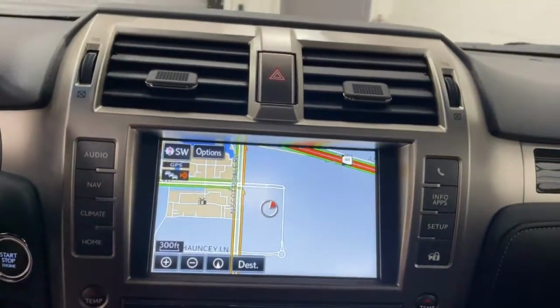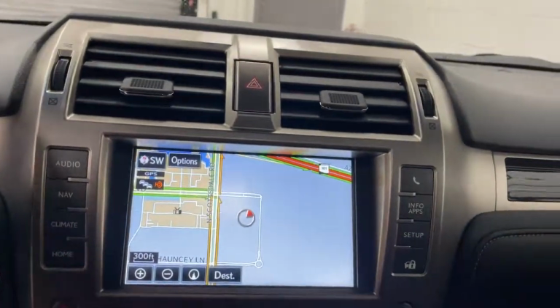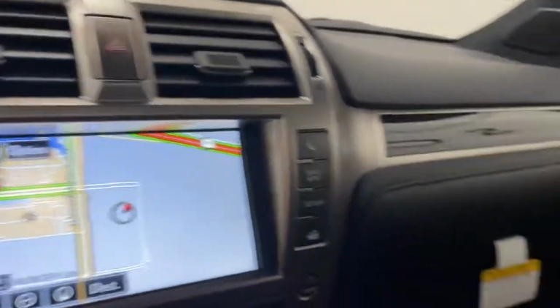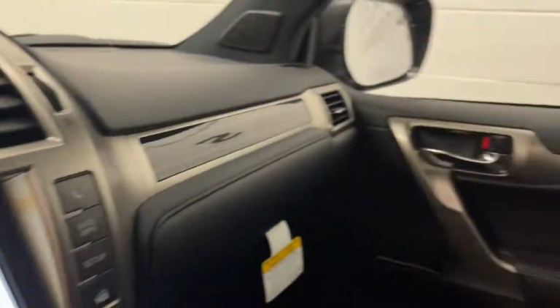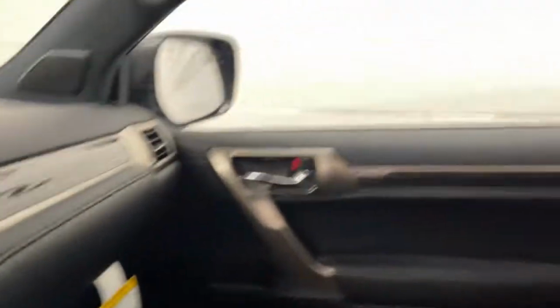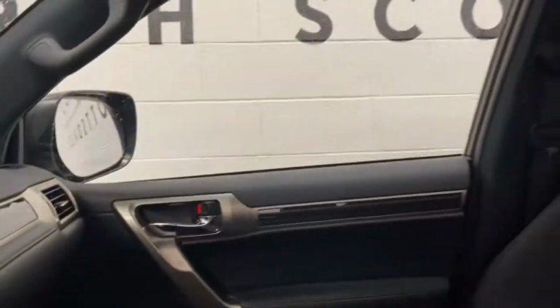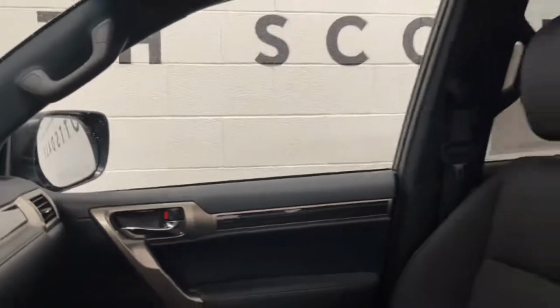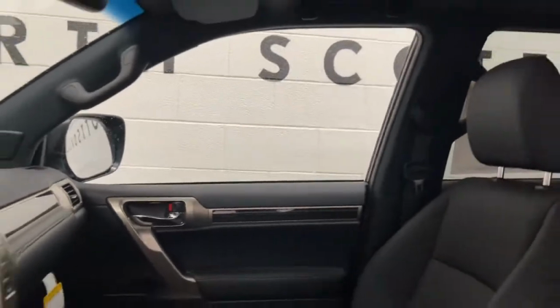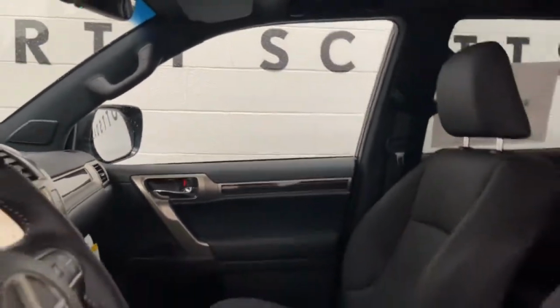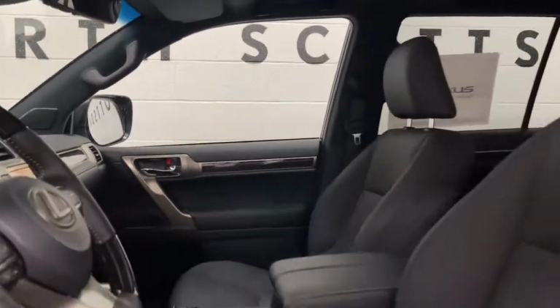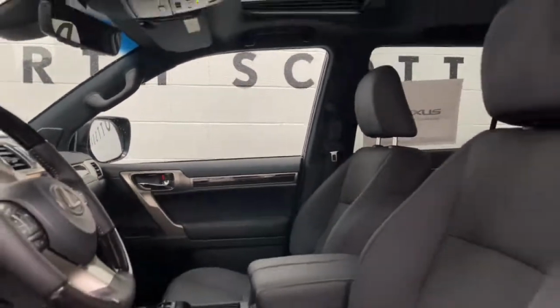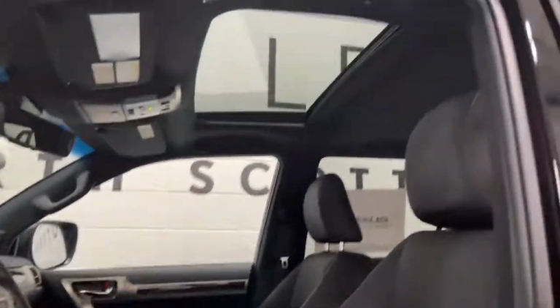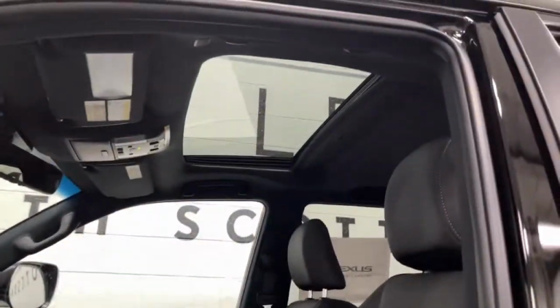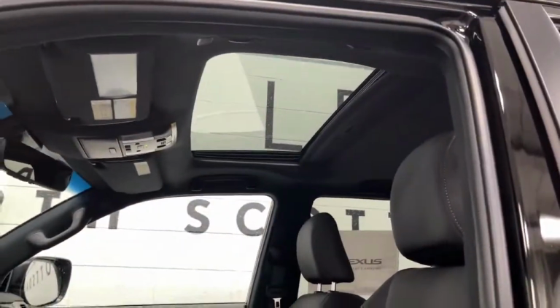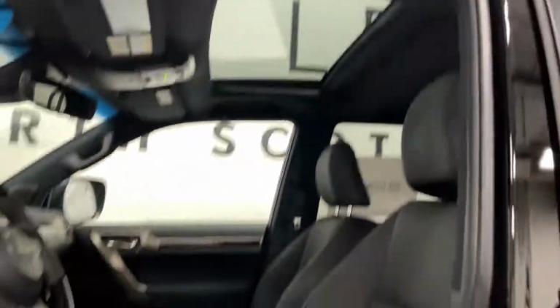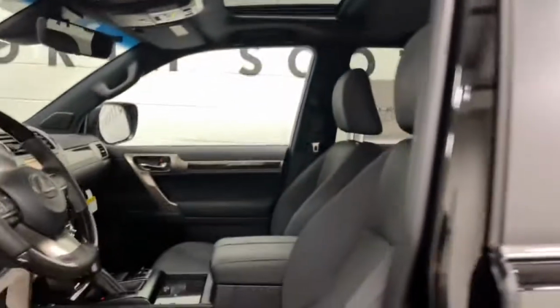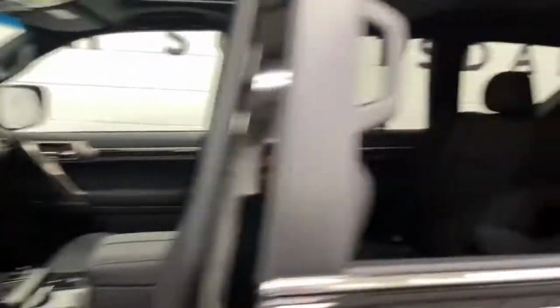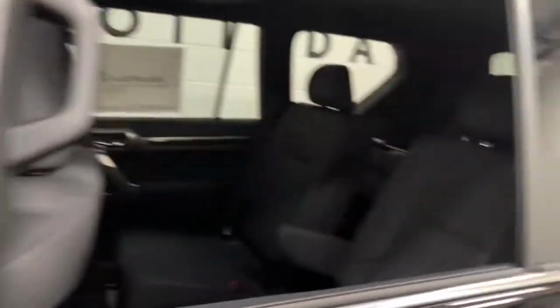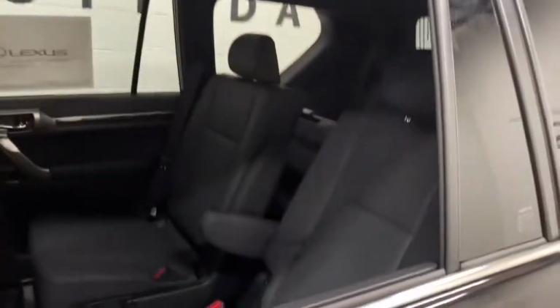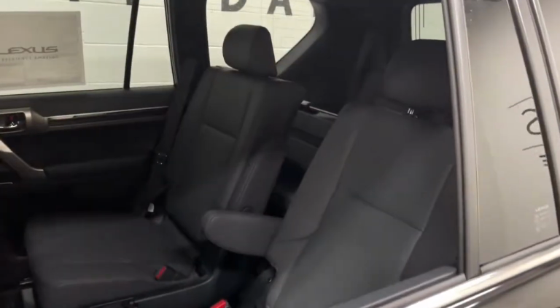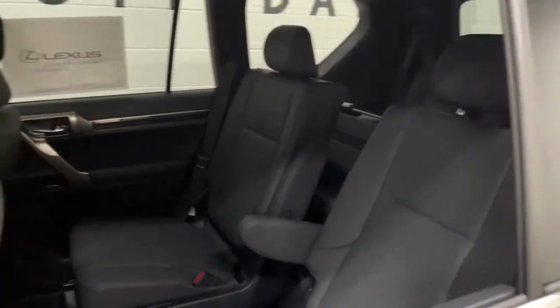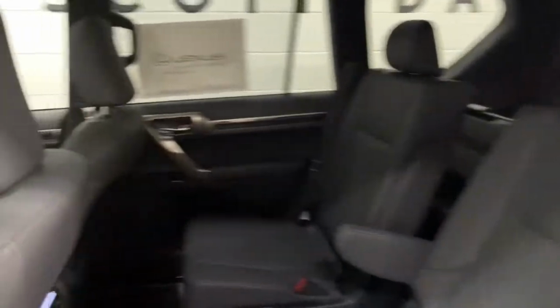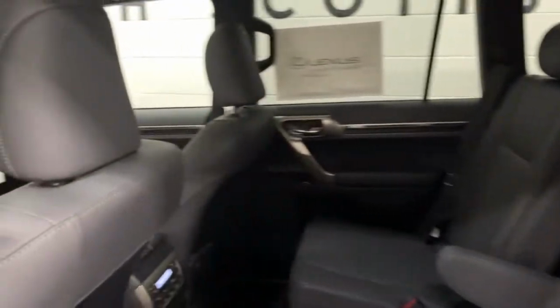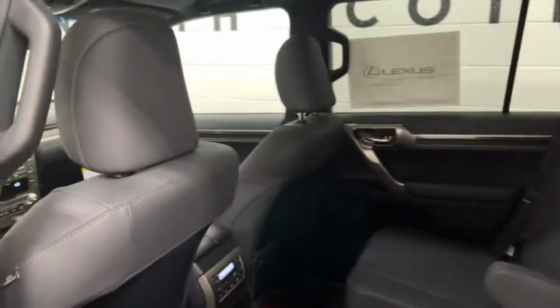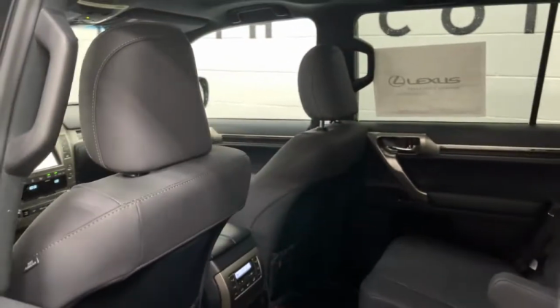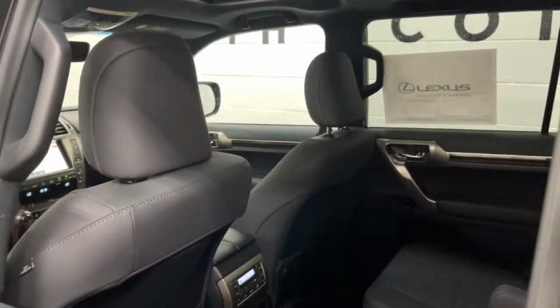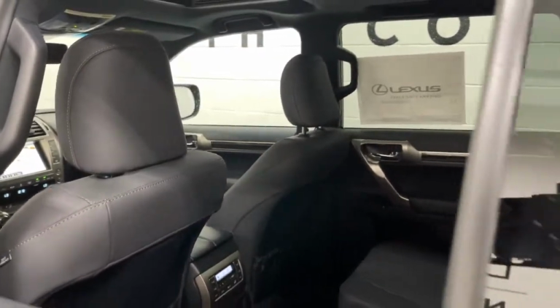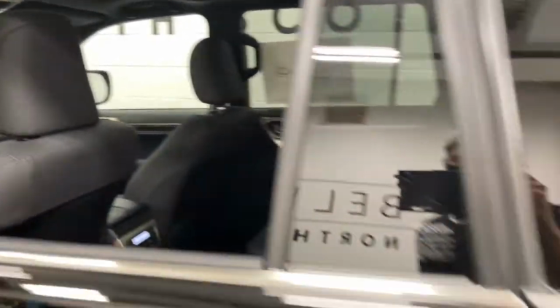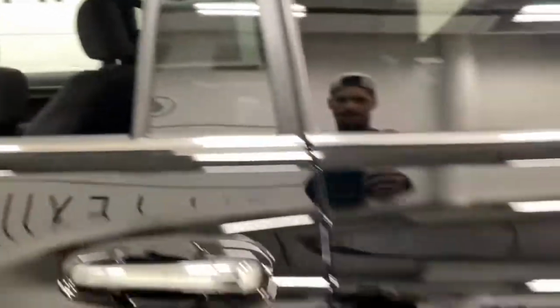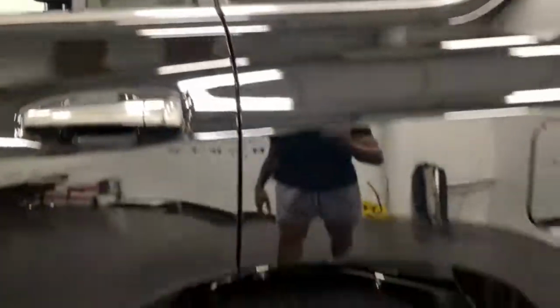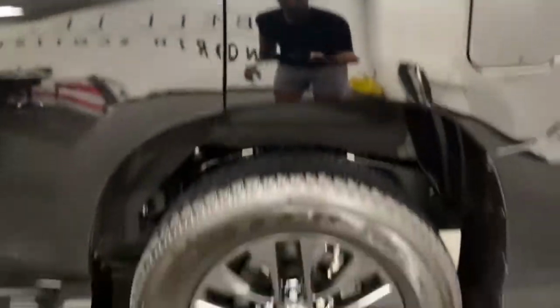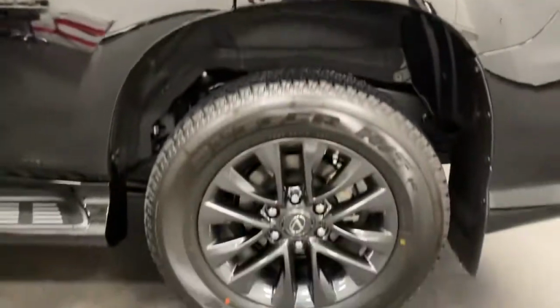Don't pass up the opportunity to live your outdoor life to the fullest. Get into this GX and go. Our team will give you an outstanding test drive experience. Stop in today.